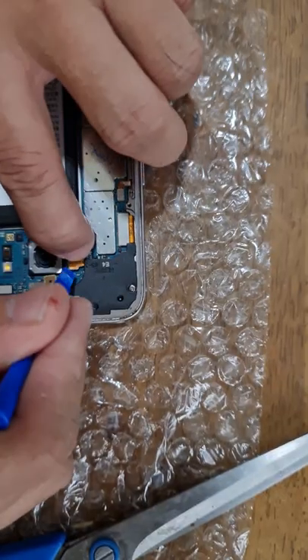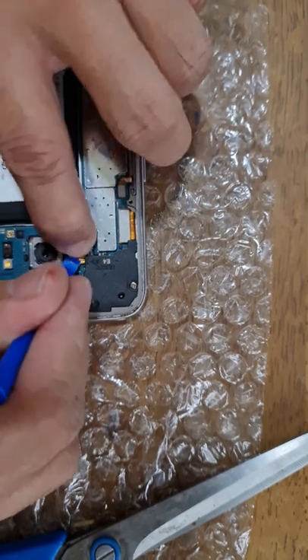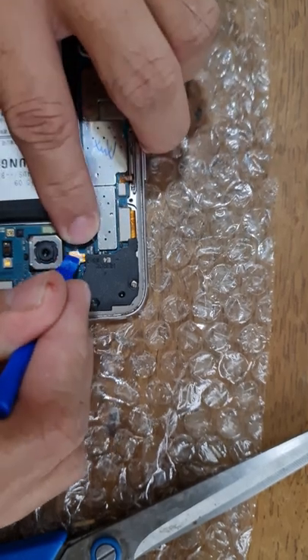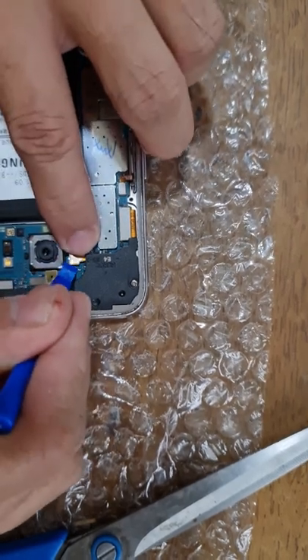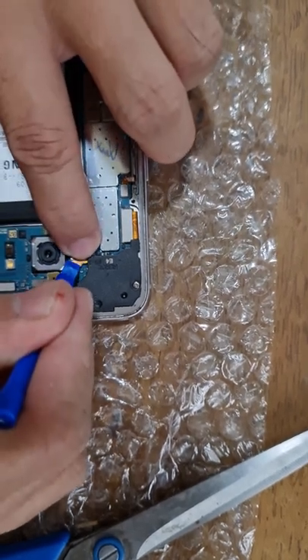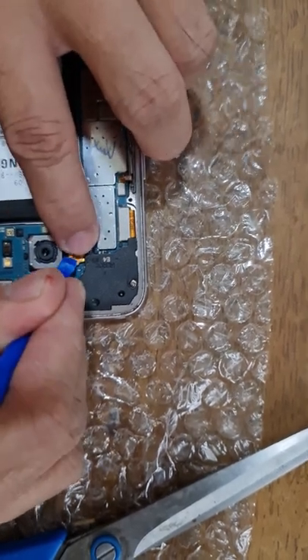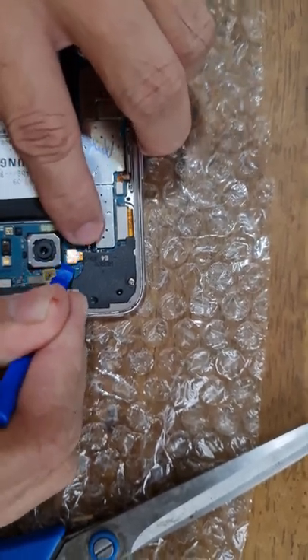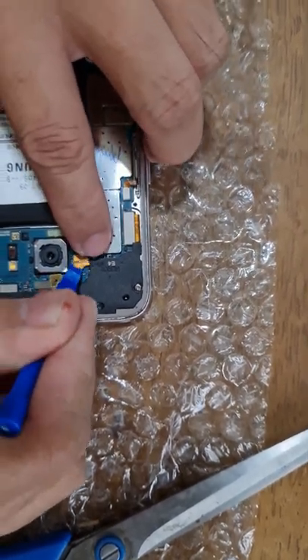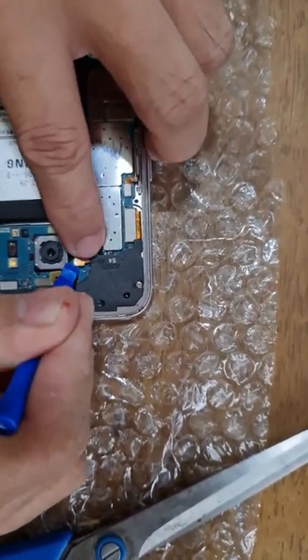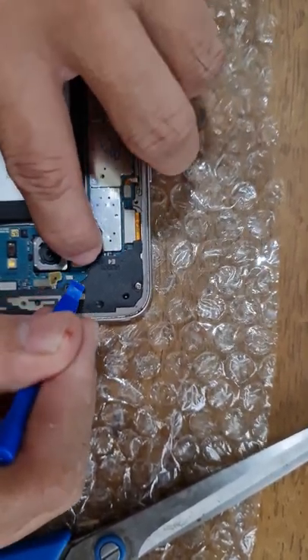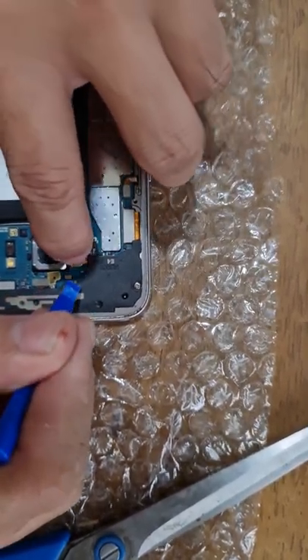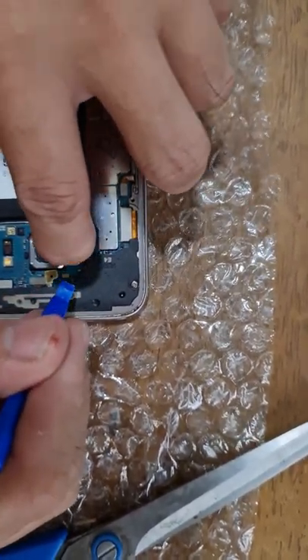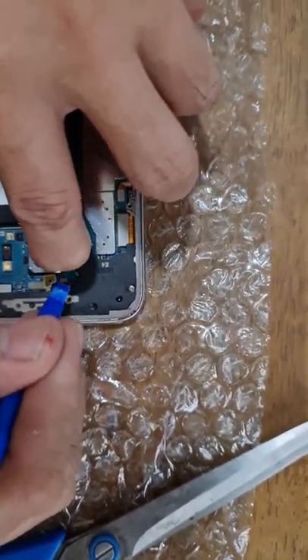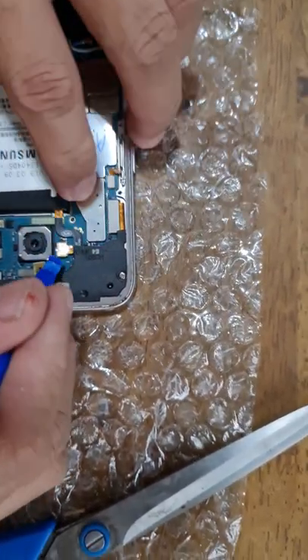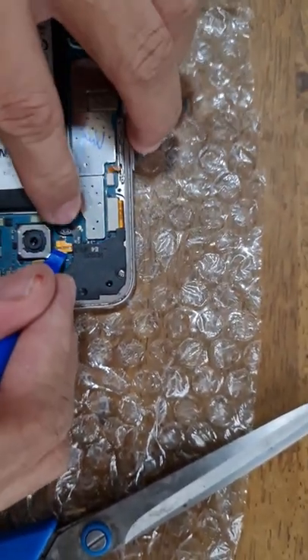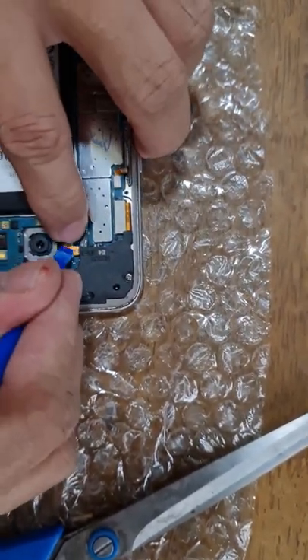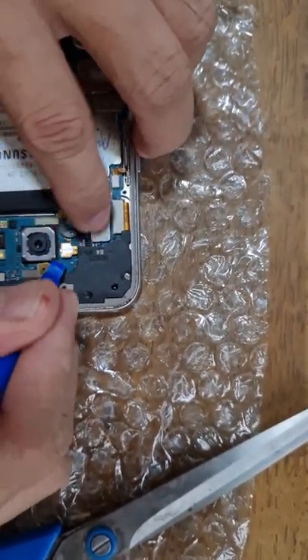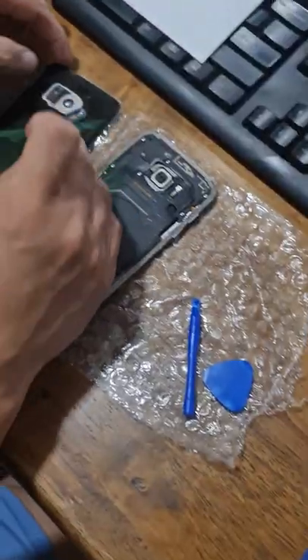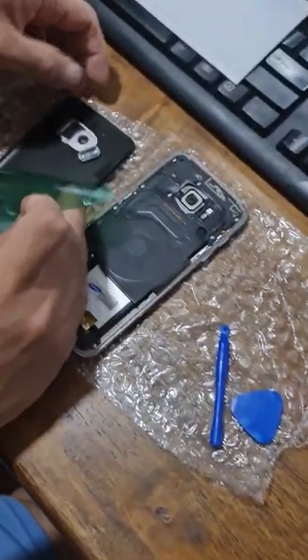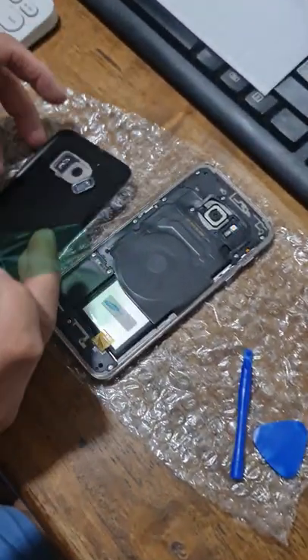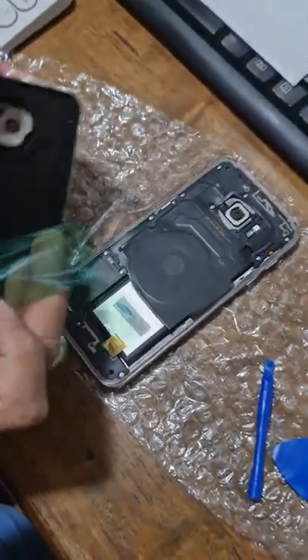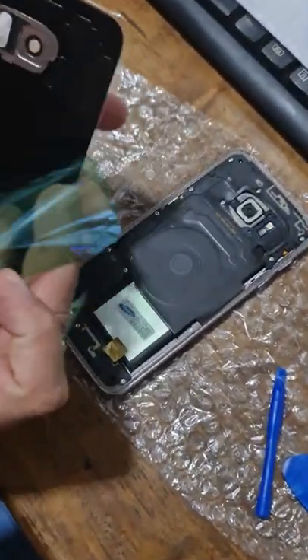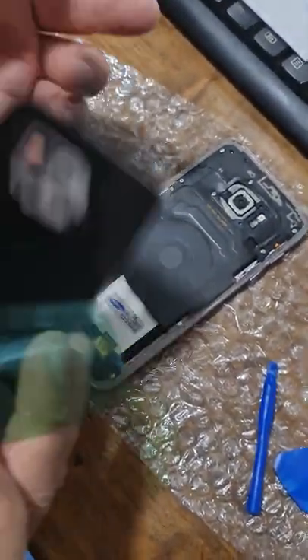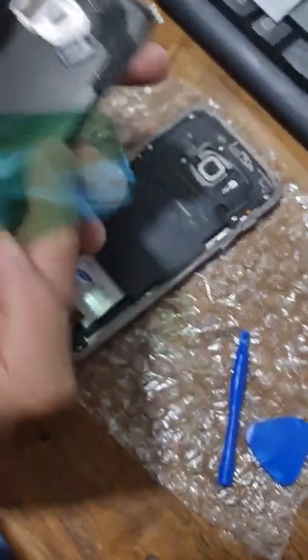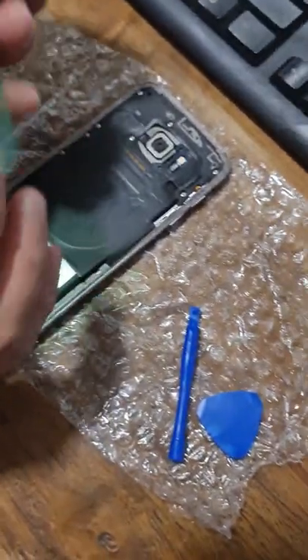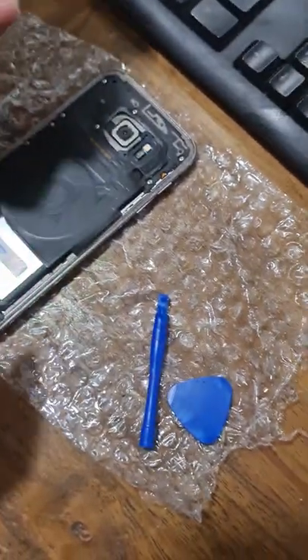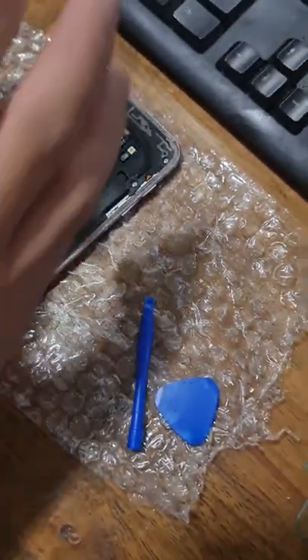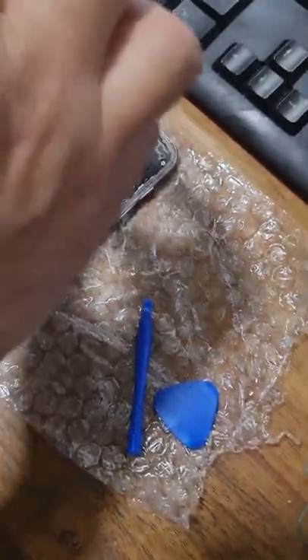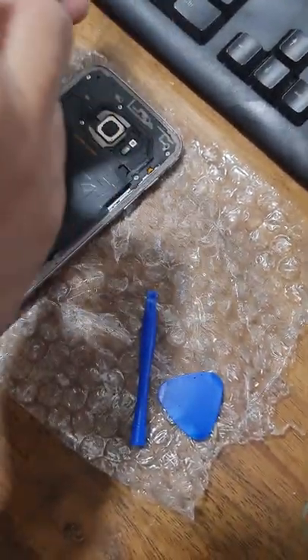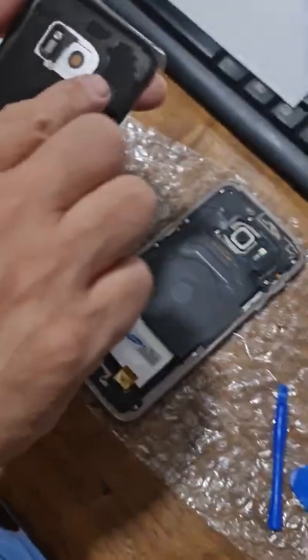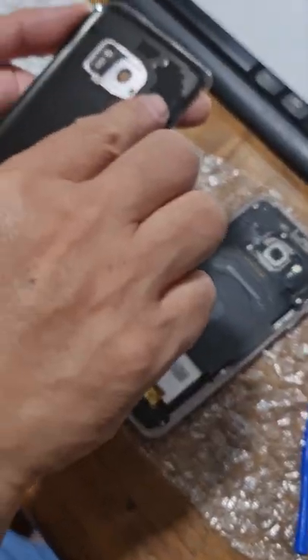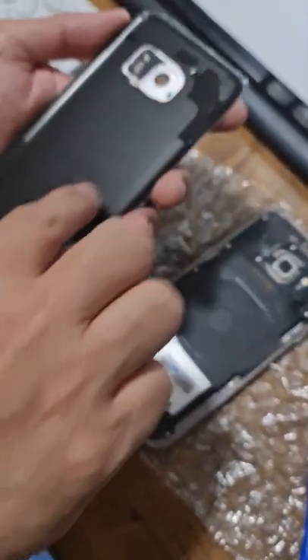The workaround is to put first the connector before placing the battery on its position. And finally, the device was powered on and I proceeded putting back the back glass cover.